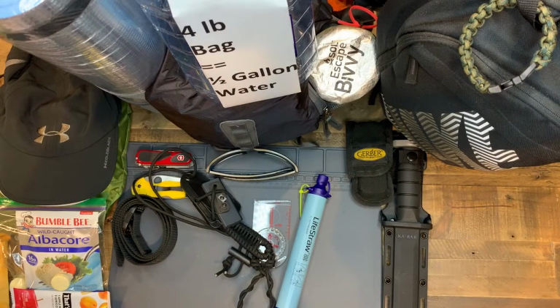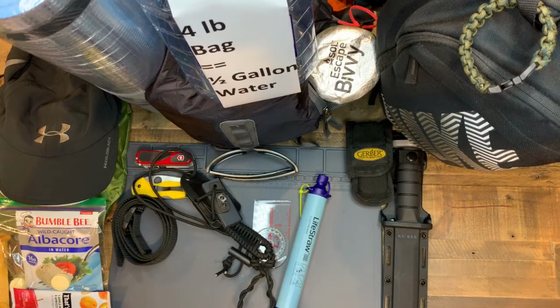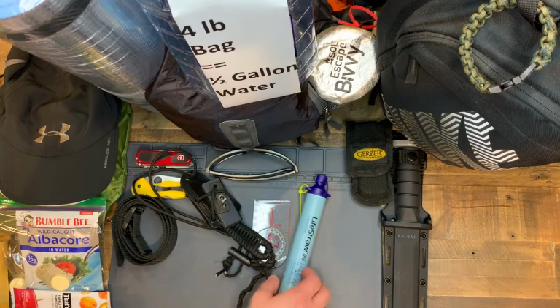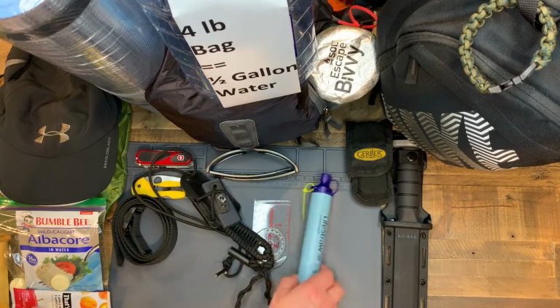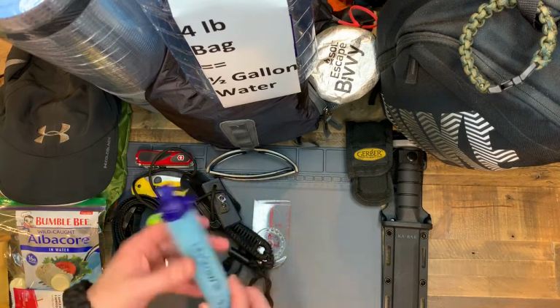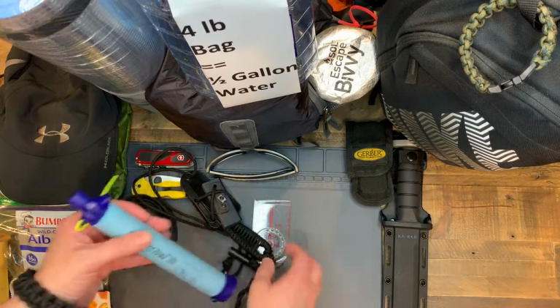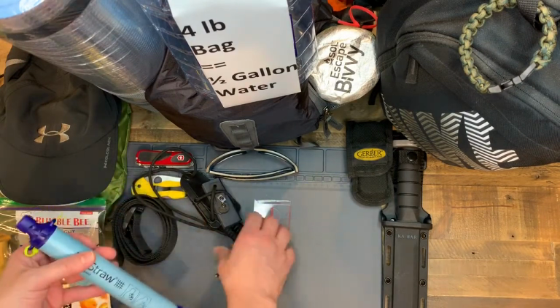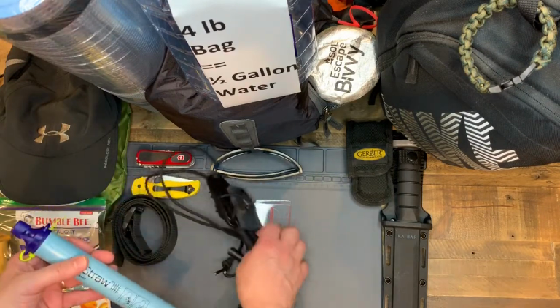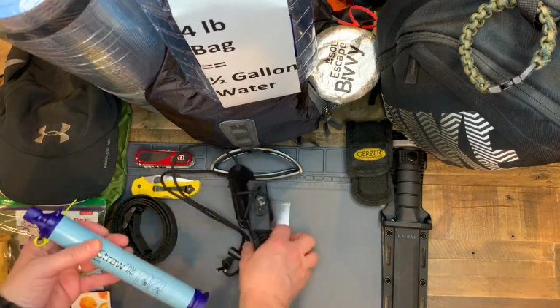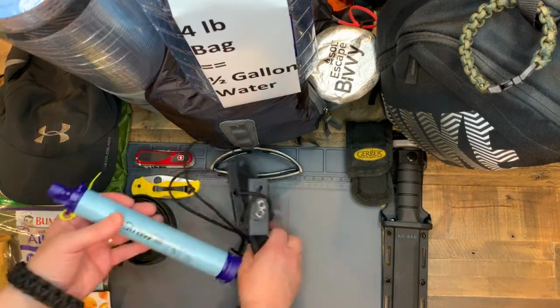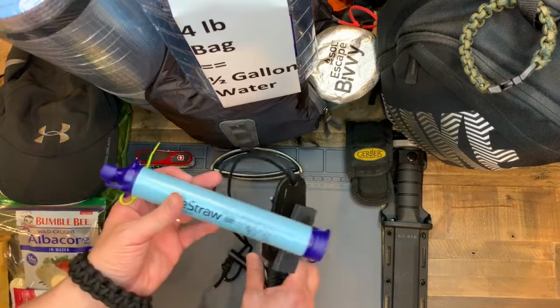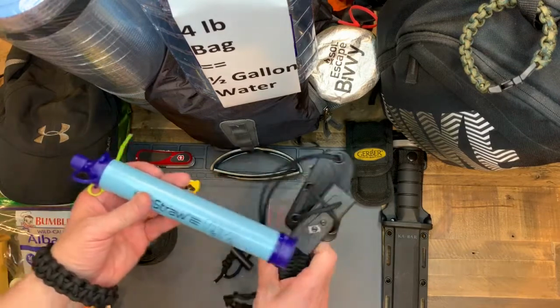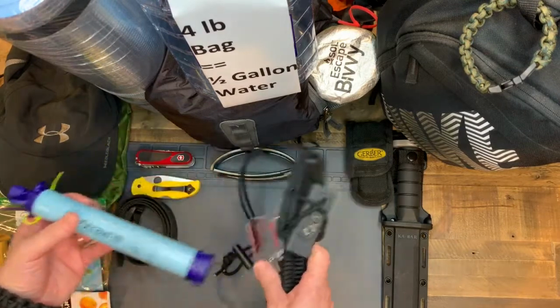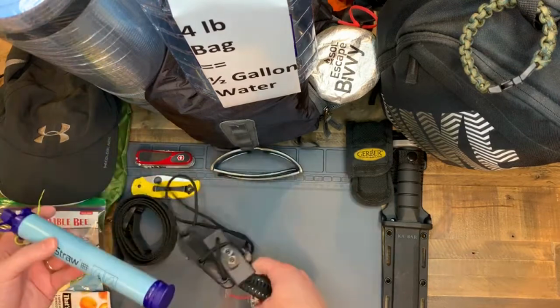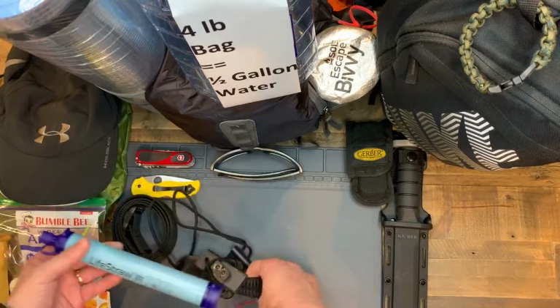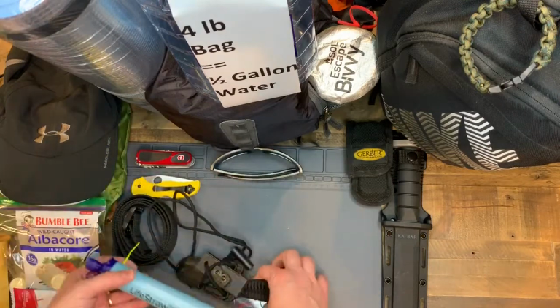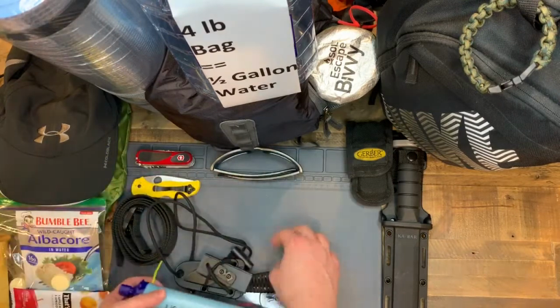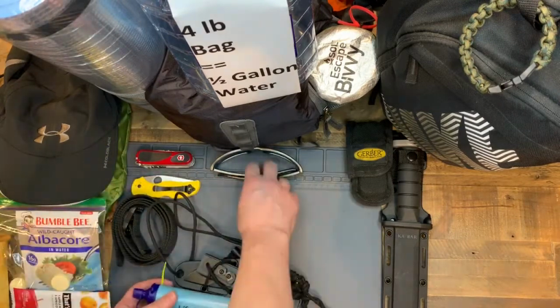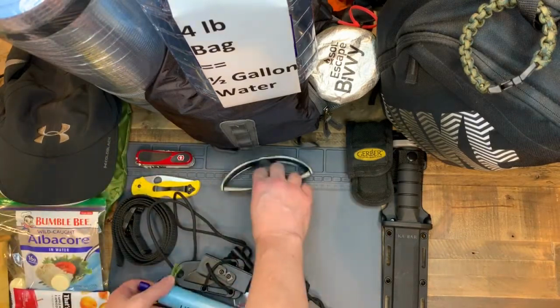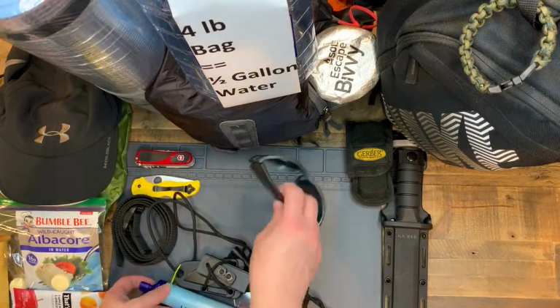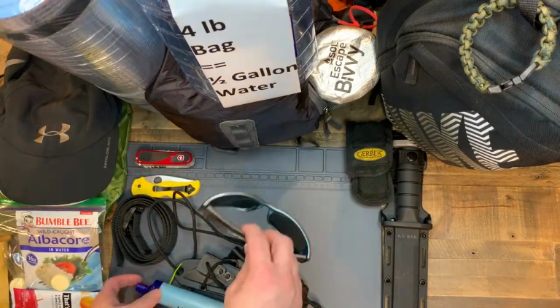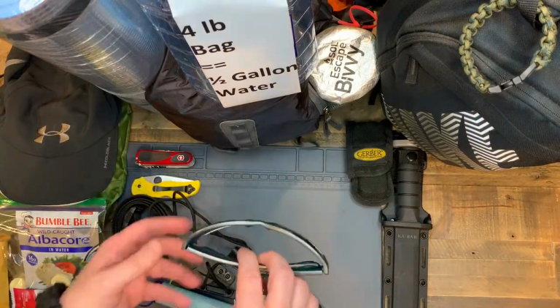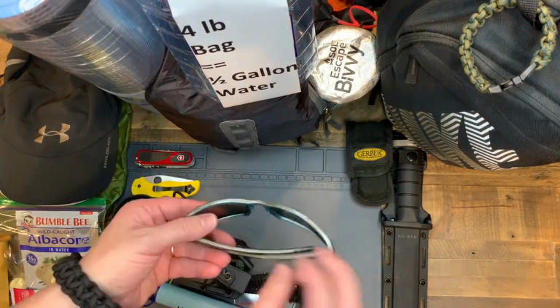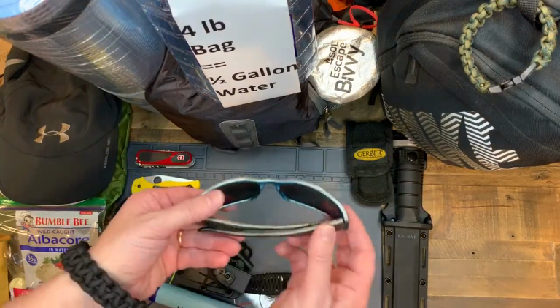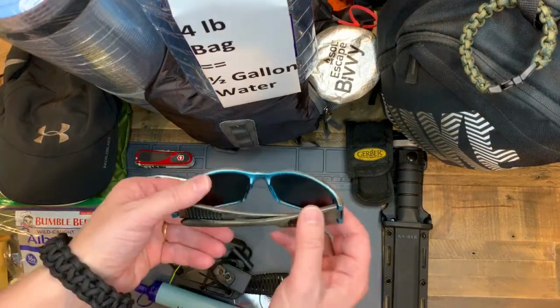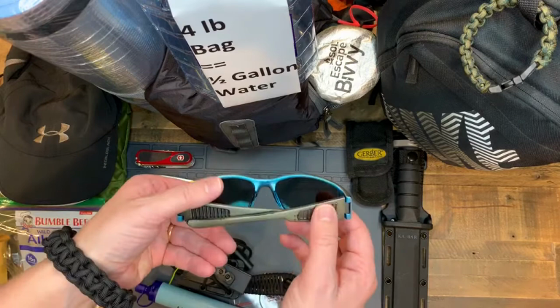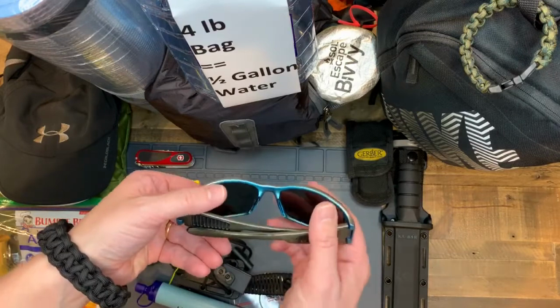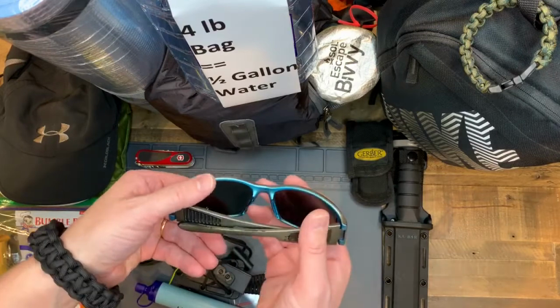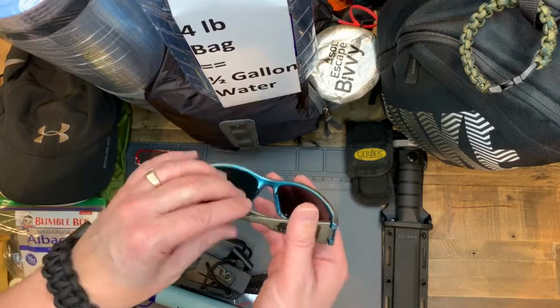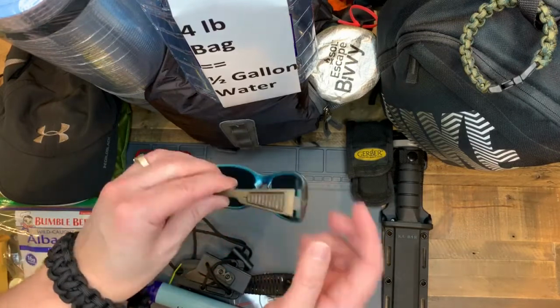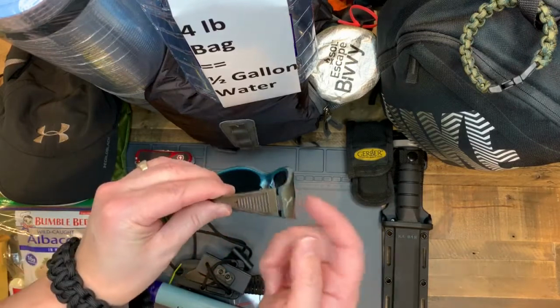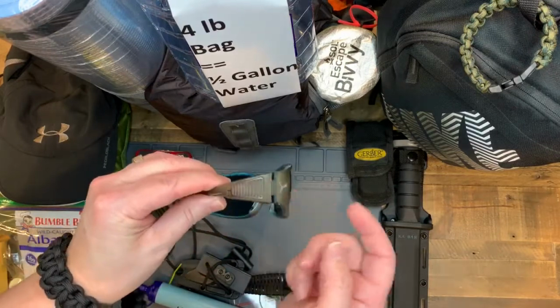This goes around the neck, and the LifeStraw goes around the neck as well. Sunglasses are hugely important to protect your eyes from the sun, but also from particulates.